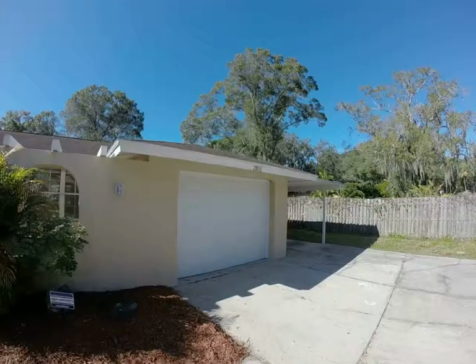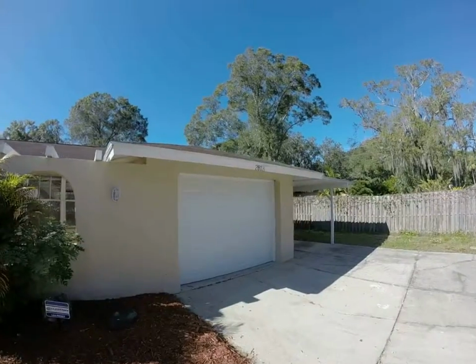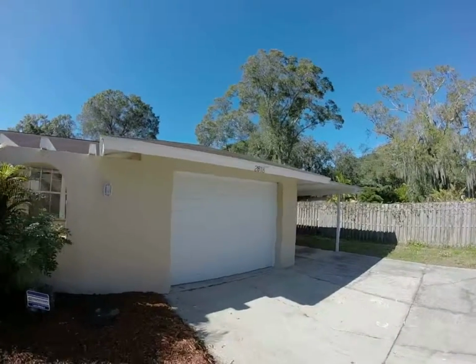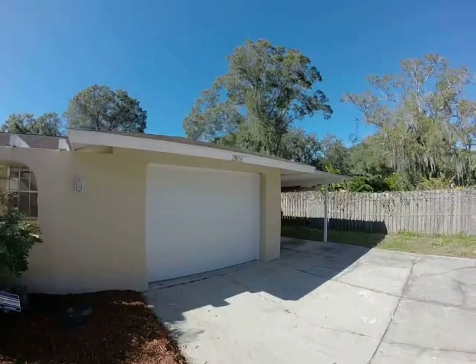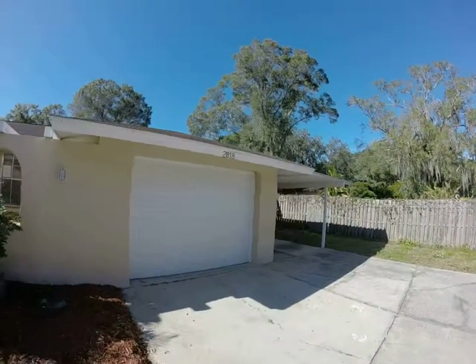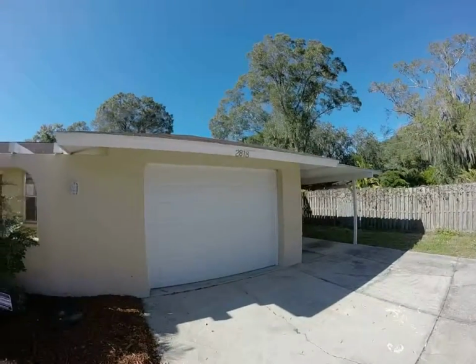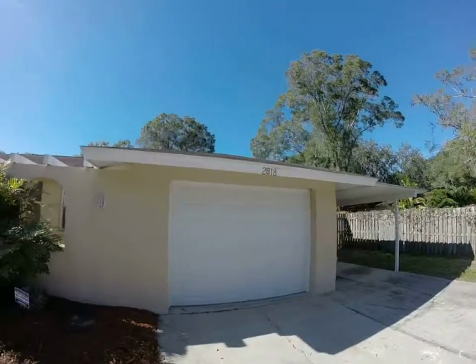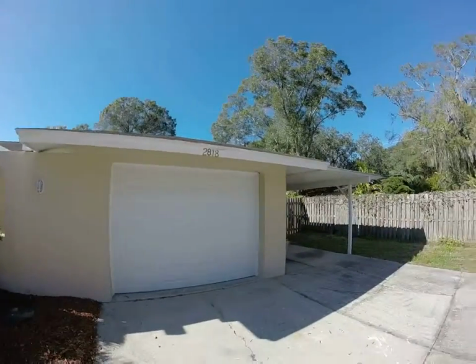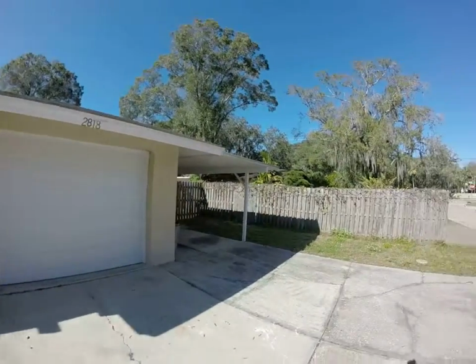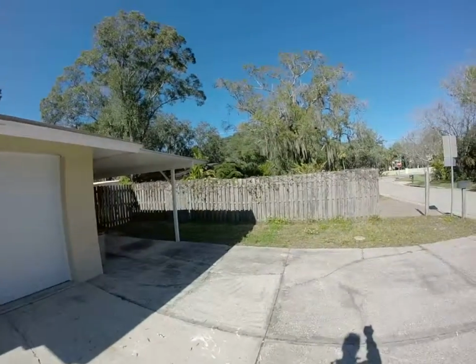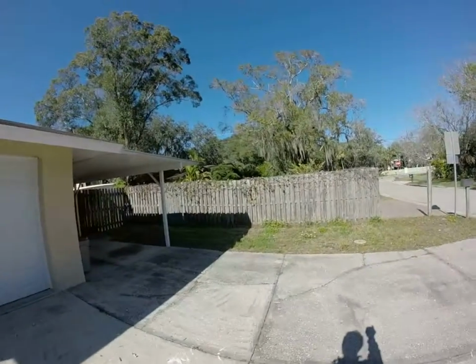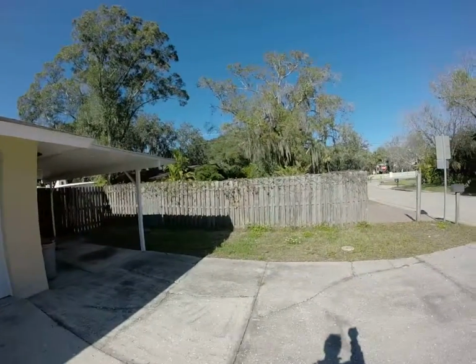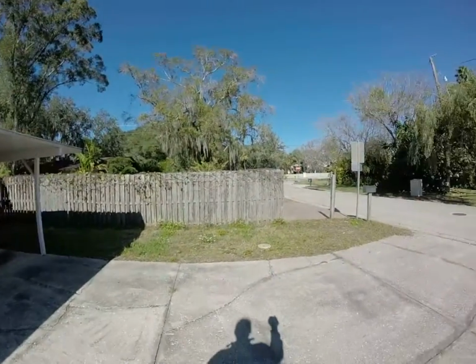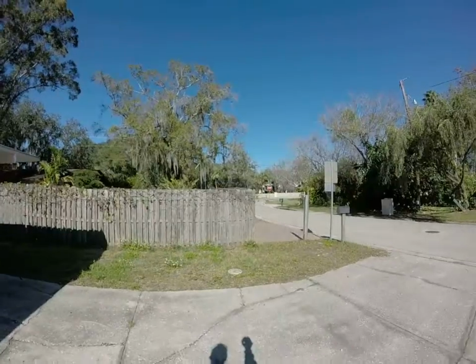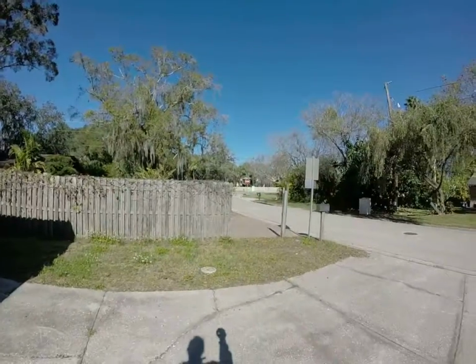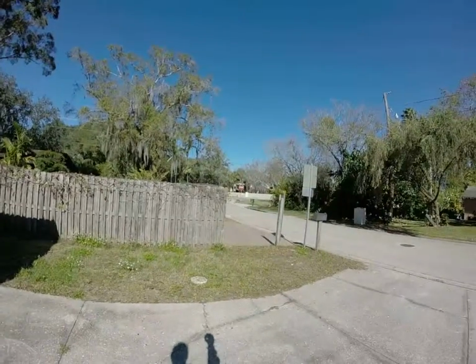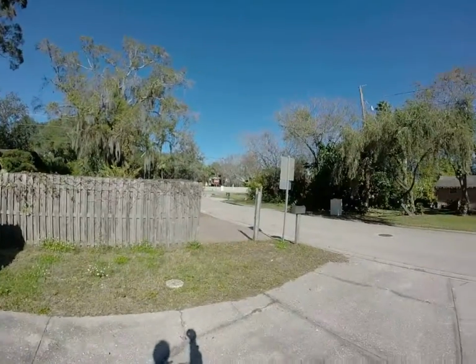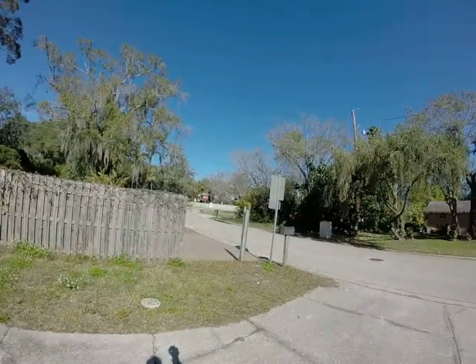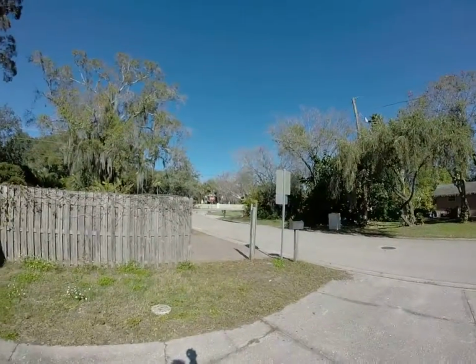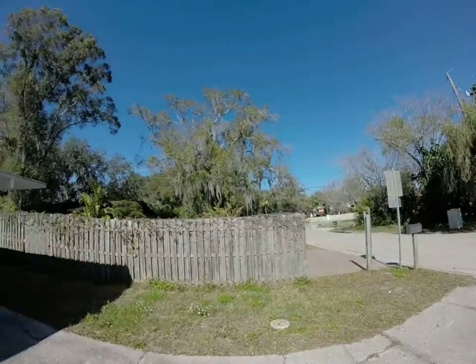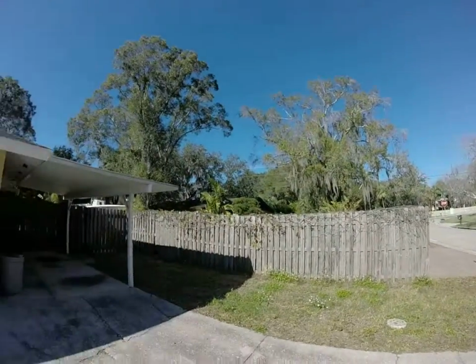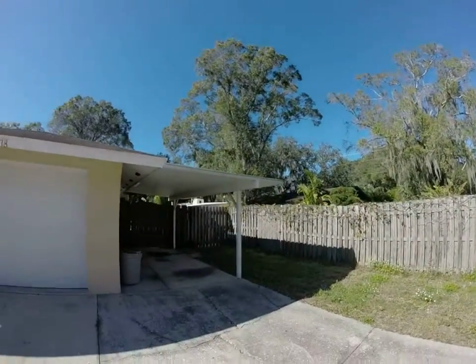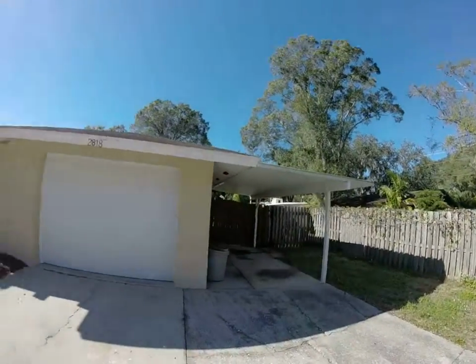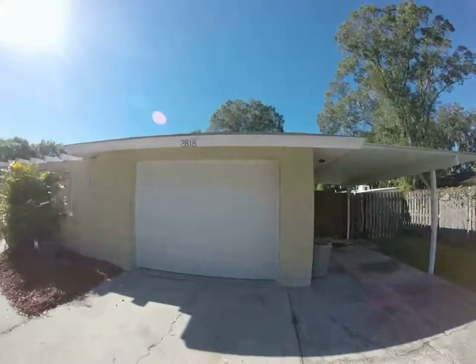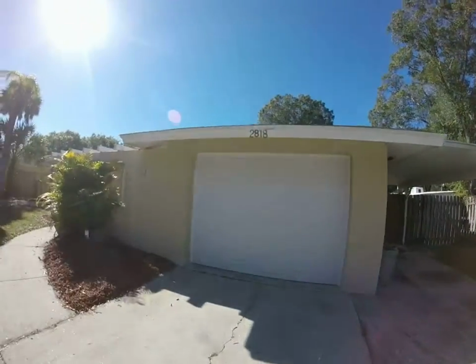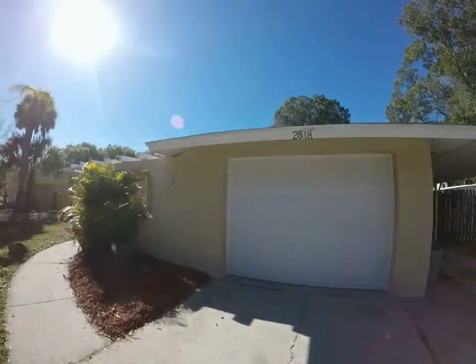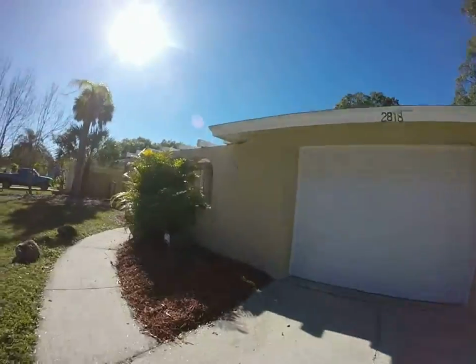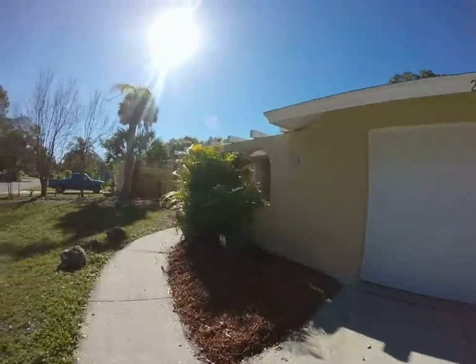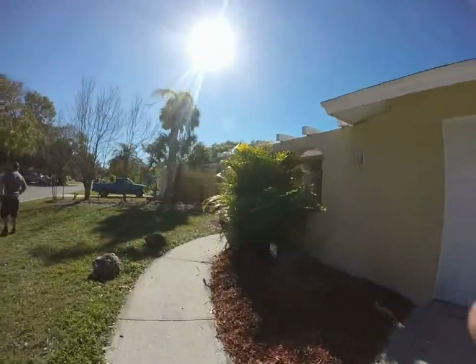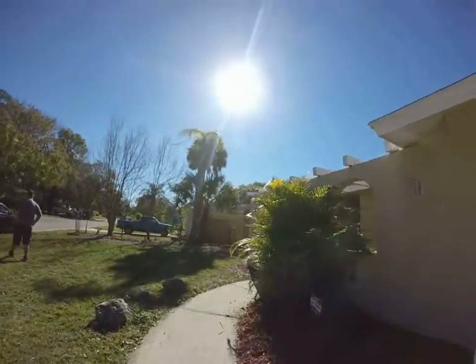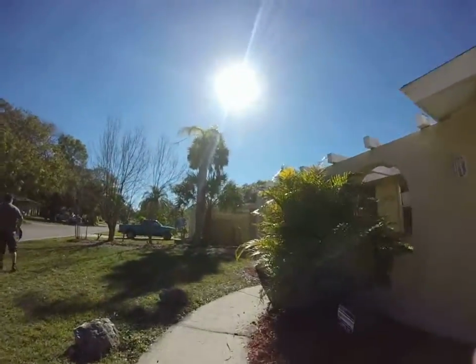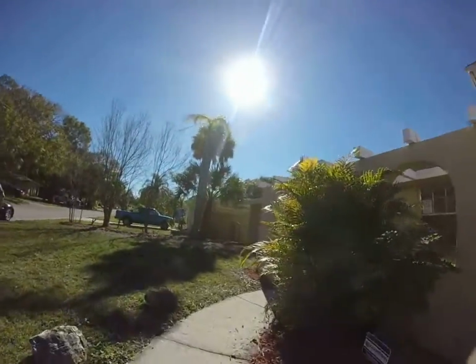This is a walkthrough video of 2818 Silk Oak. There's Weber and we're near Honore, and this is a three bedroom, two bath.